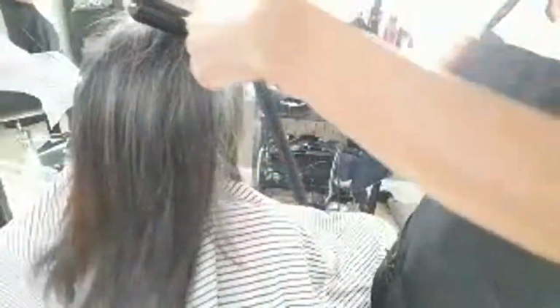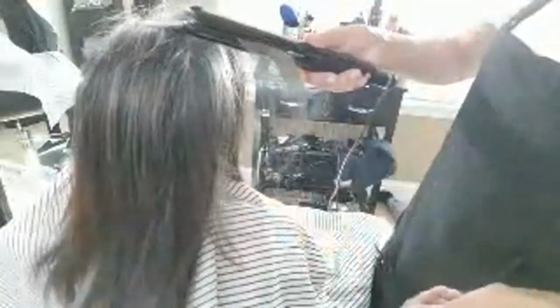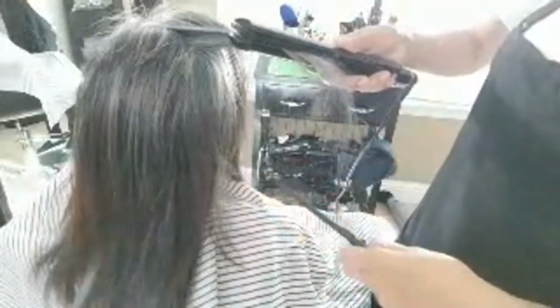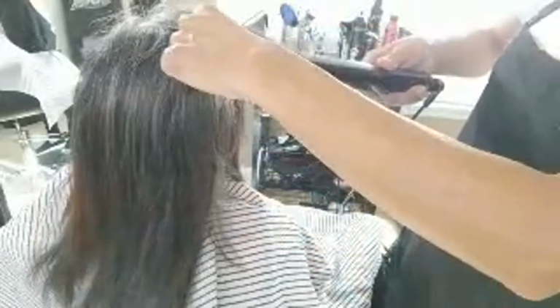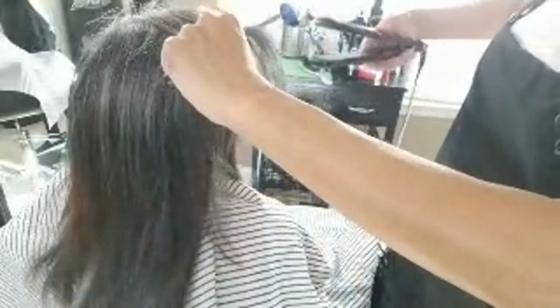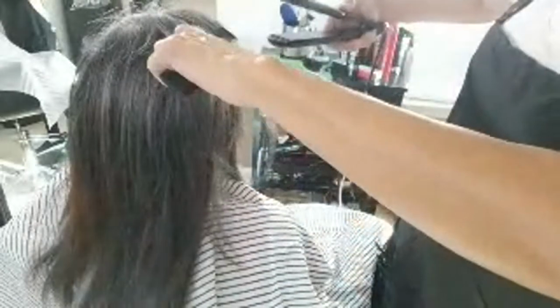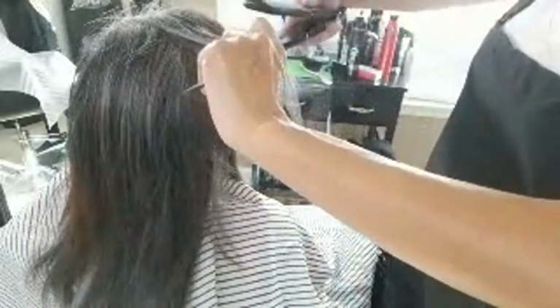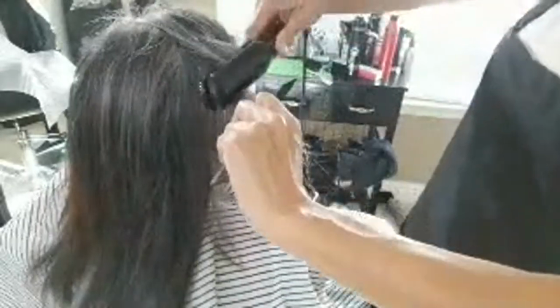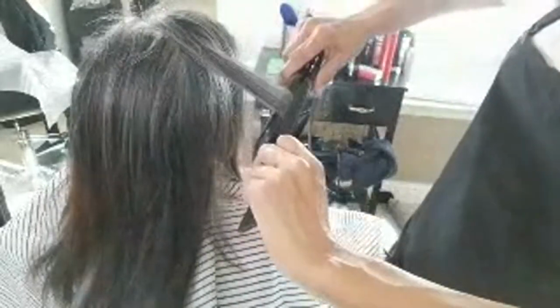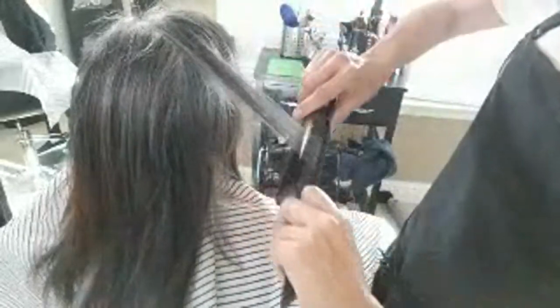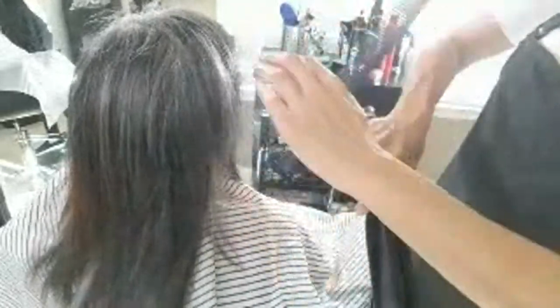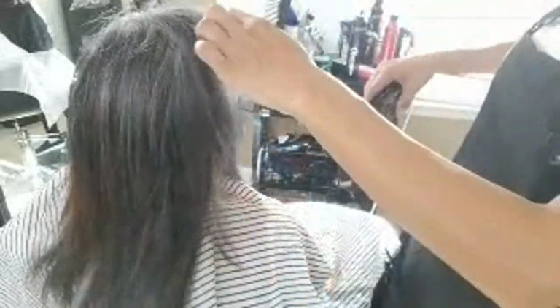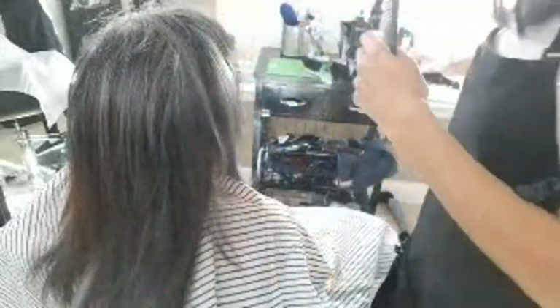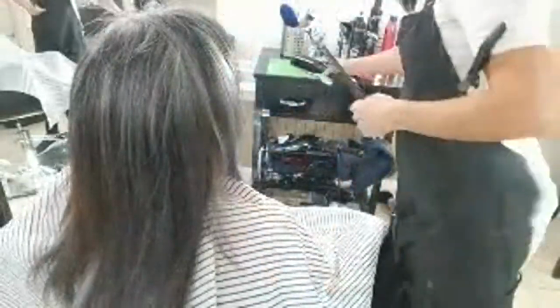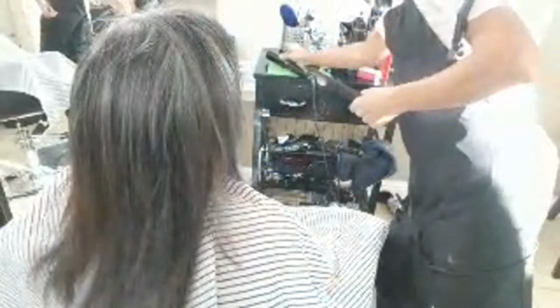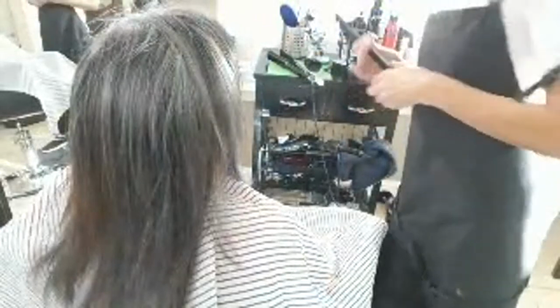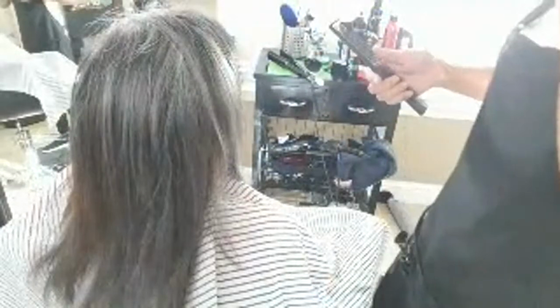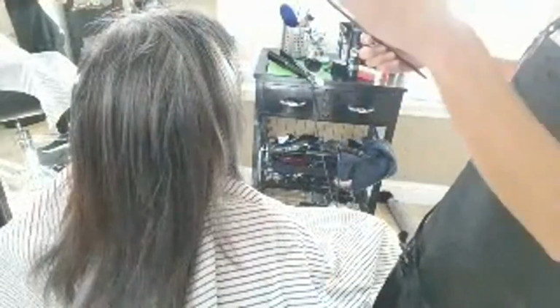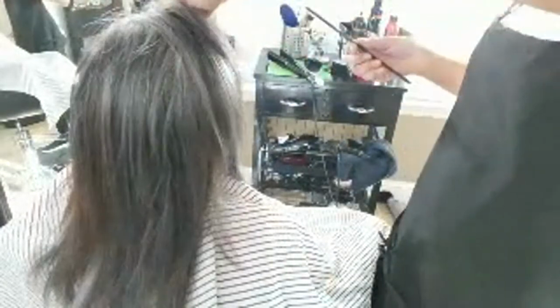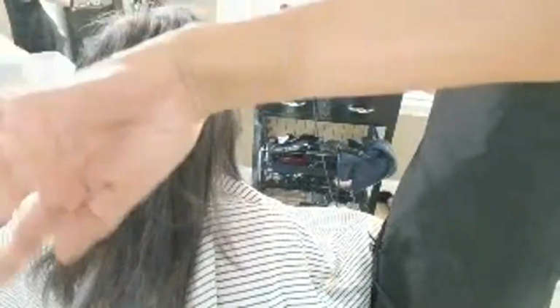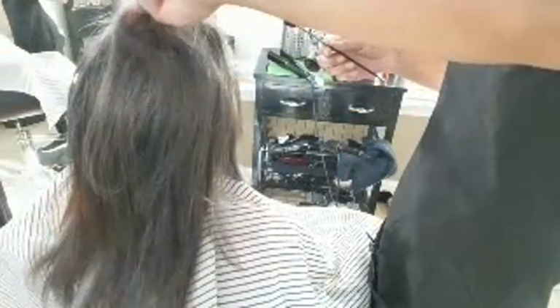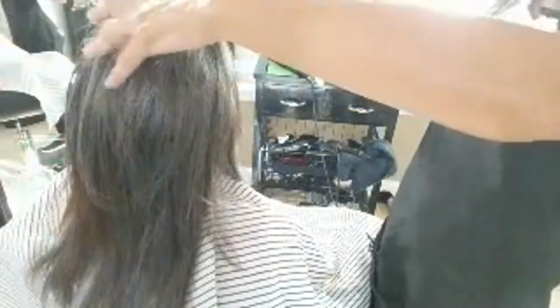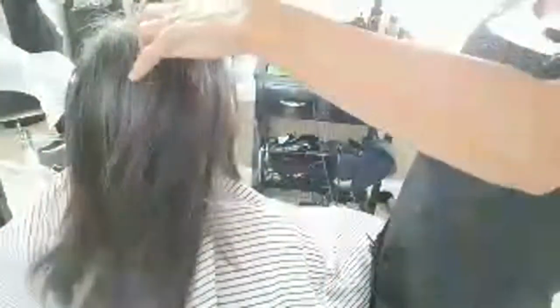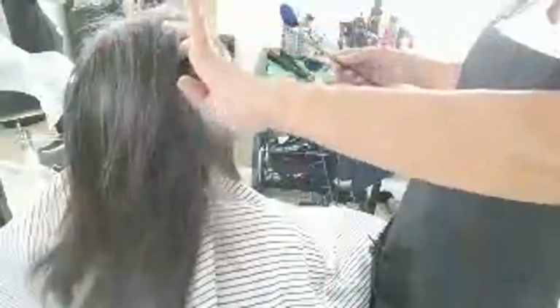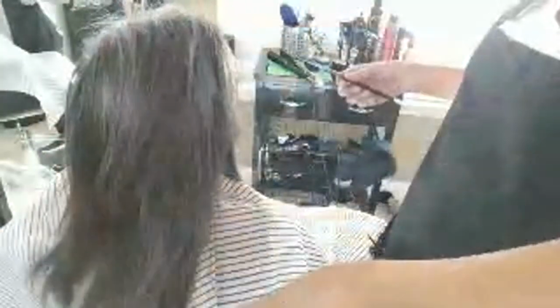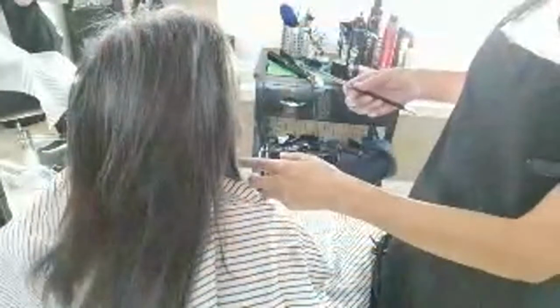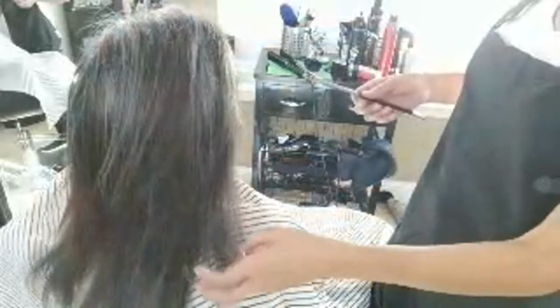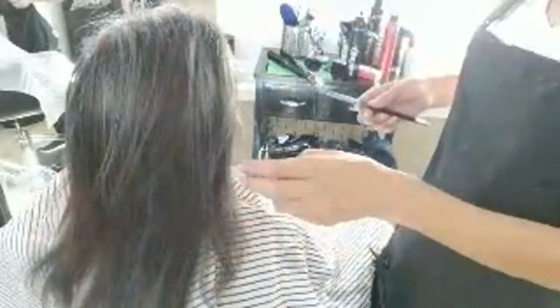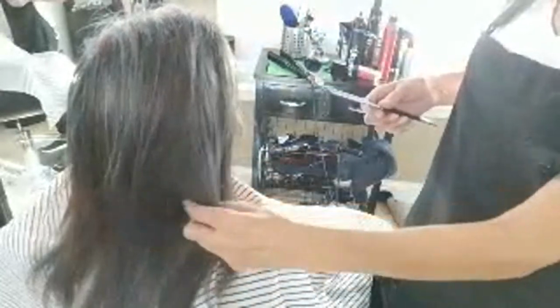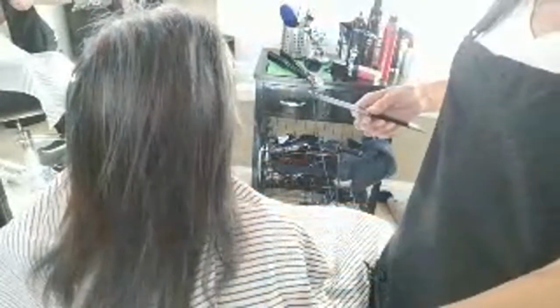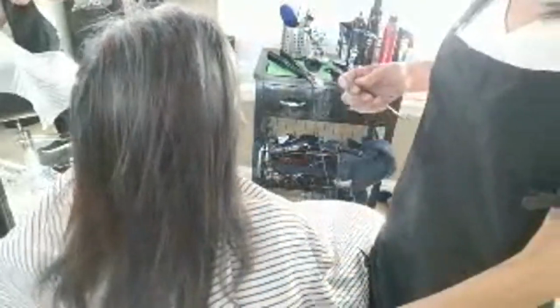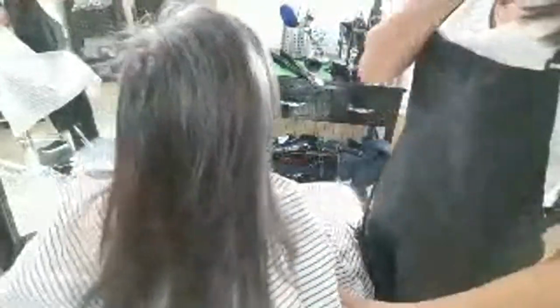The ability to cut hair is really just the ability to see things evenly. We can't cut hair perfectly even because the body isn't even — we just need to cut it so it looks even.